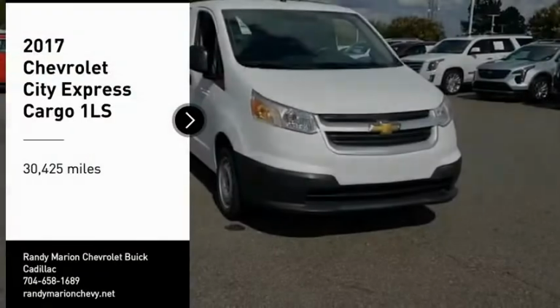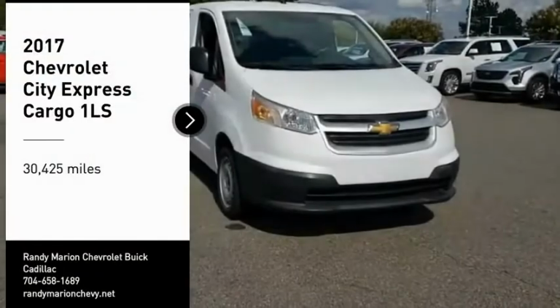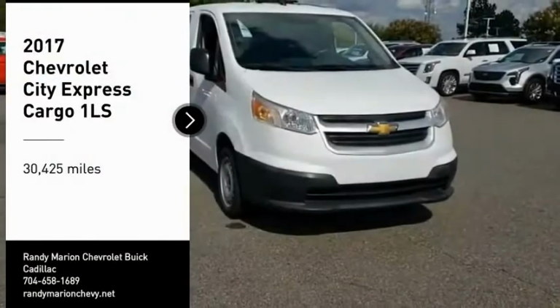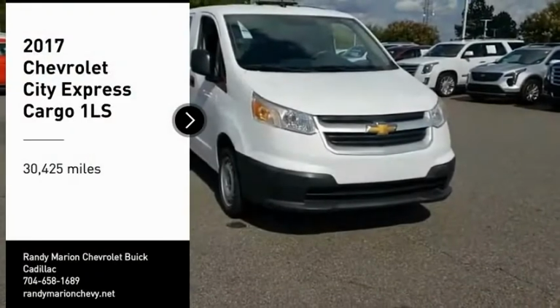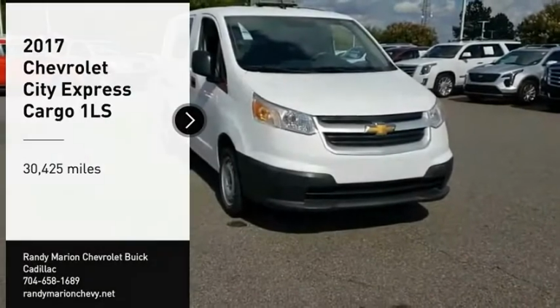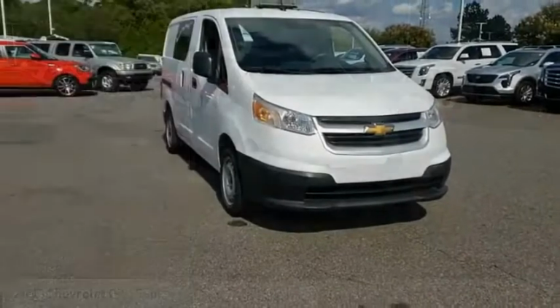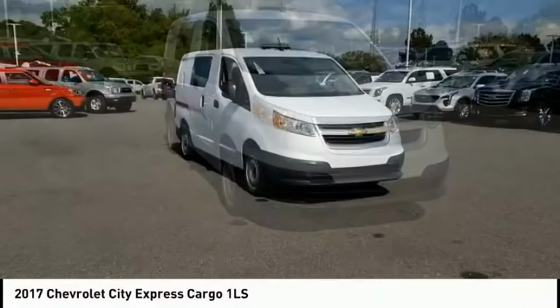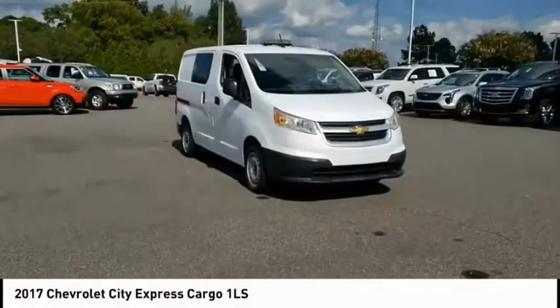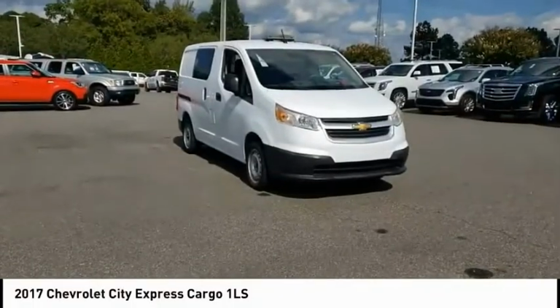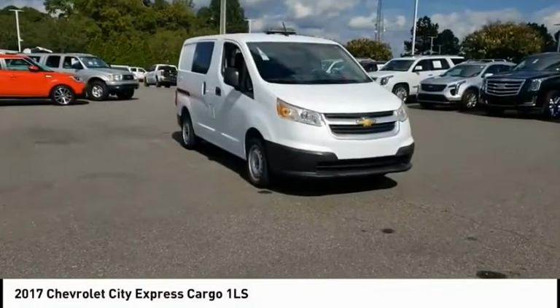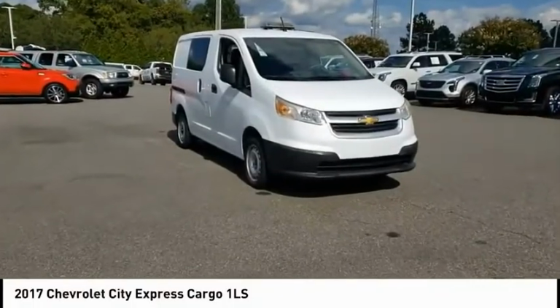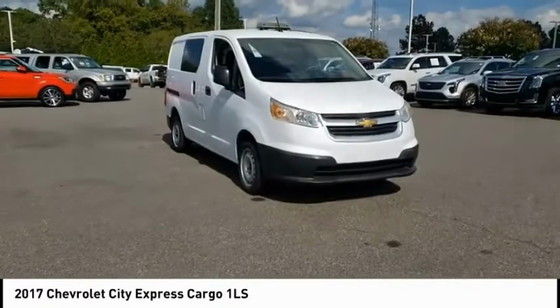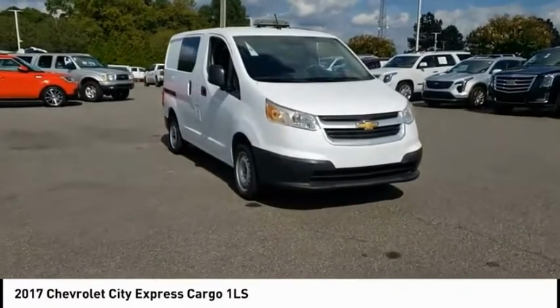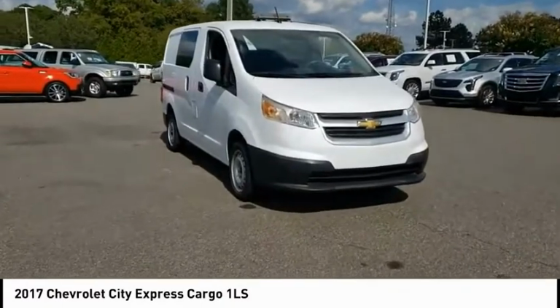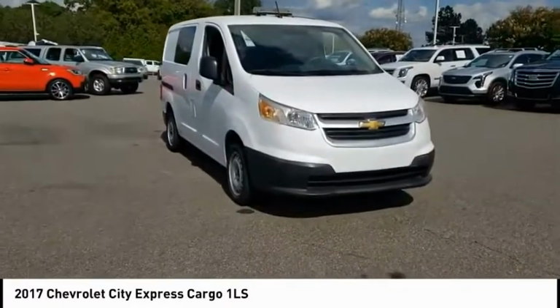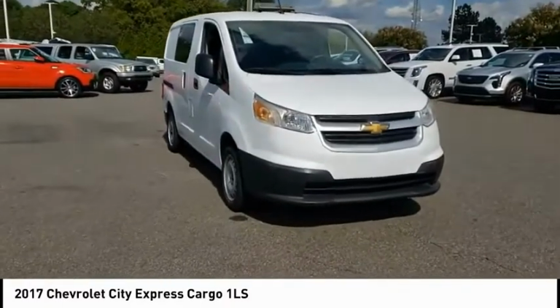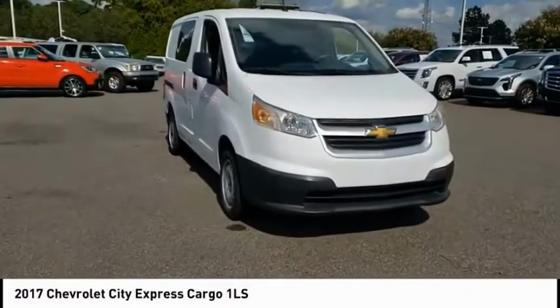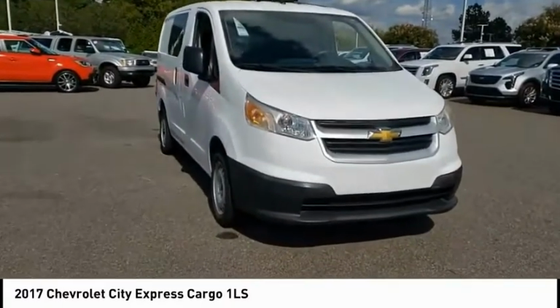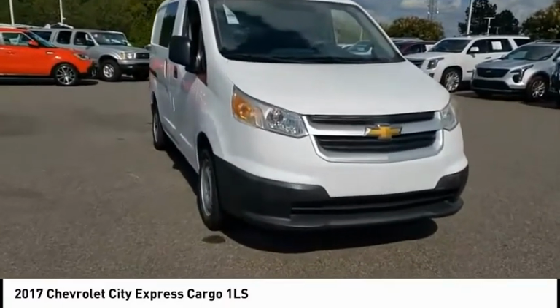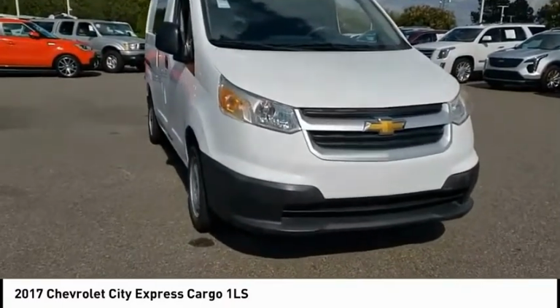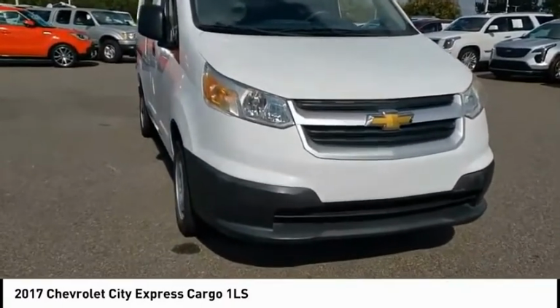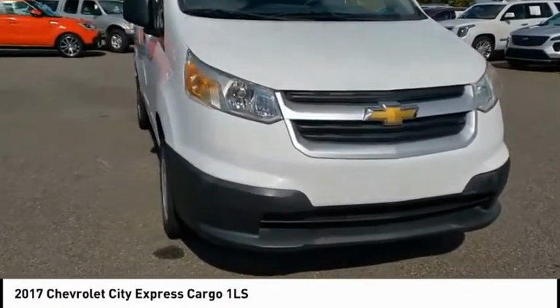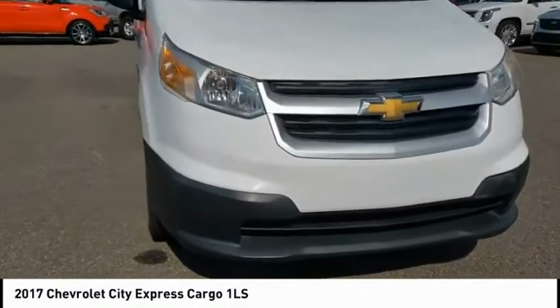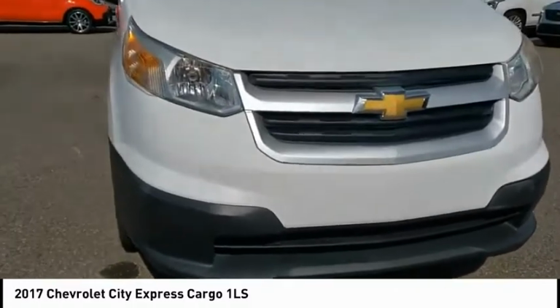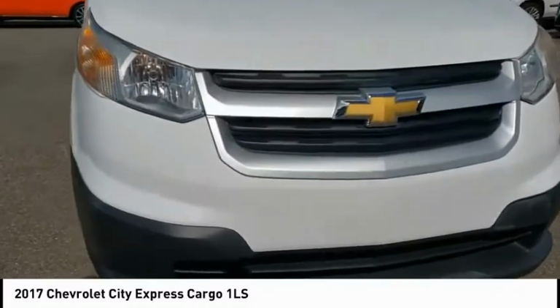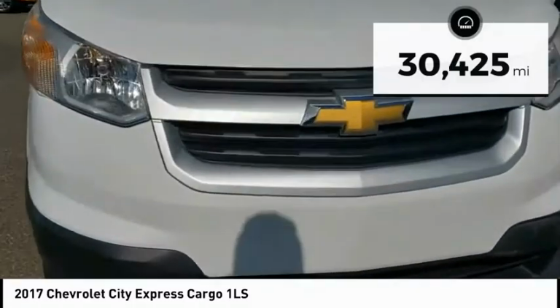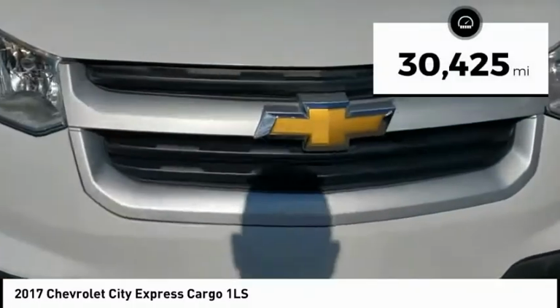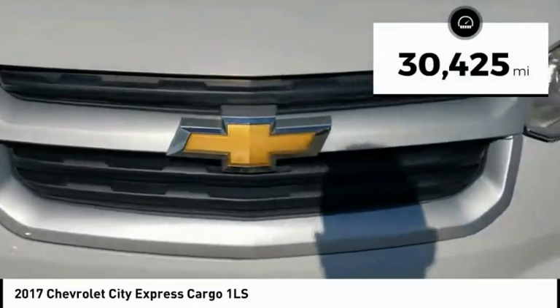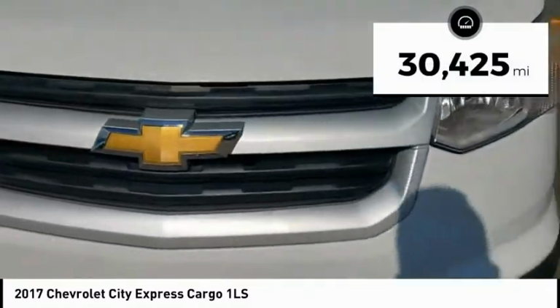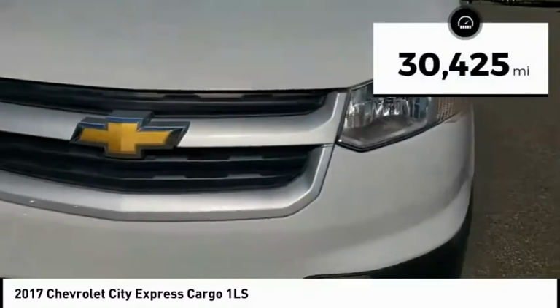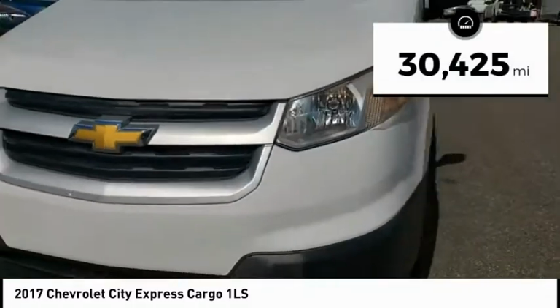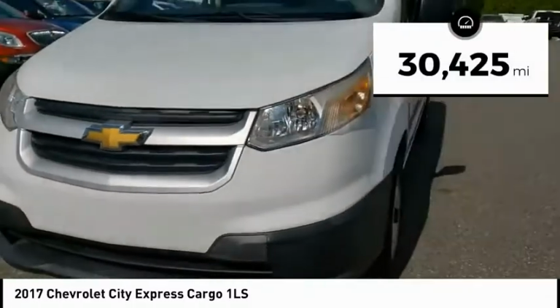You are going to love the 2017 Express Cargo. The Chevy Express Cargo van is ready to handle all of your work tools, carpooling to work, or running the kids to soccer. This vehicle has less than 35,000 miles.